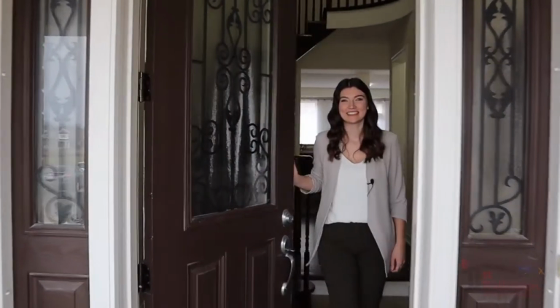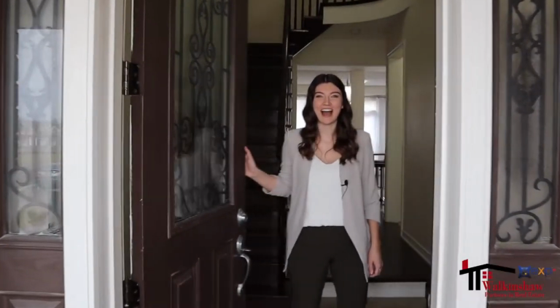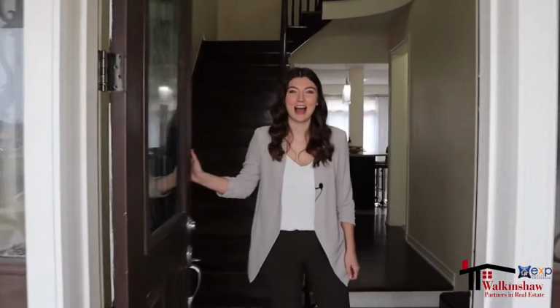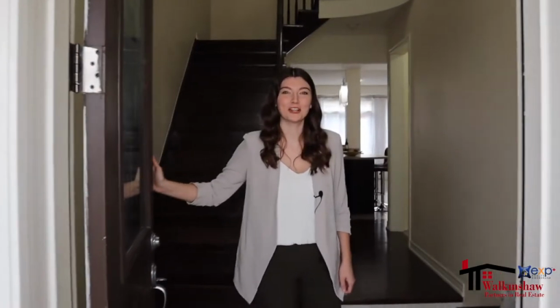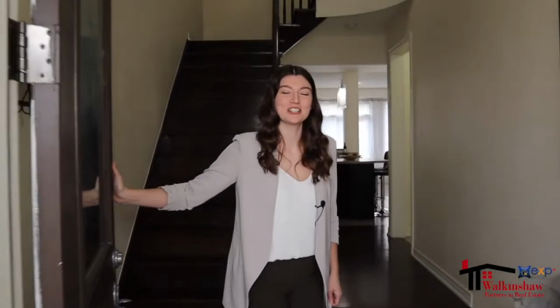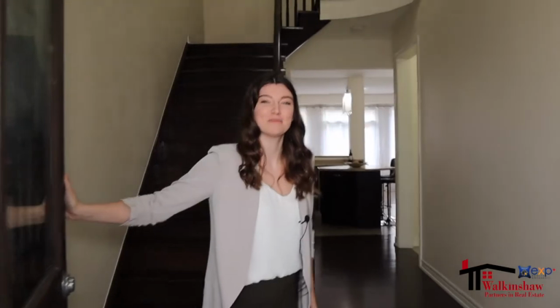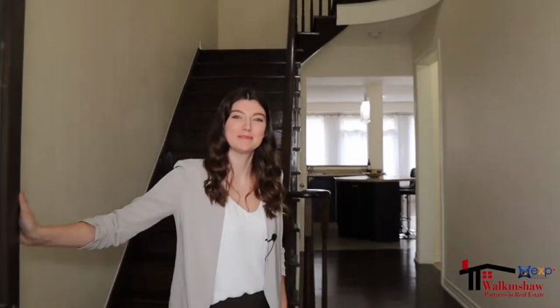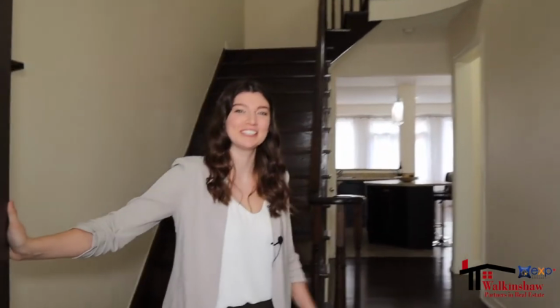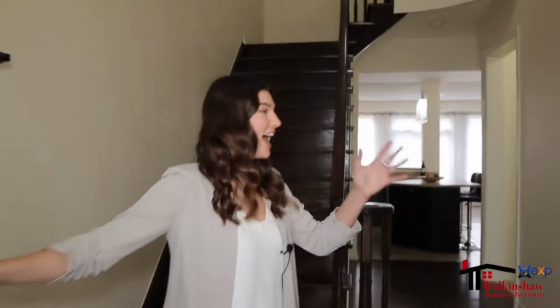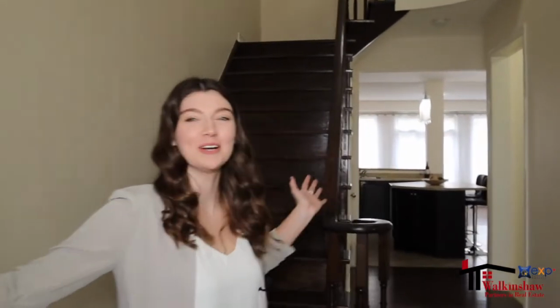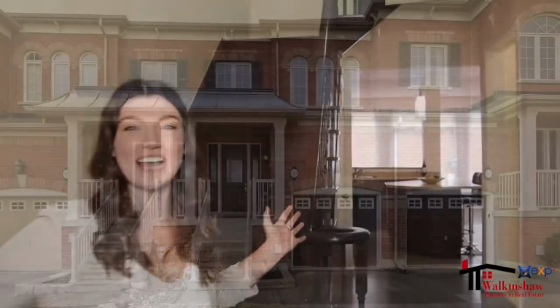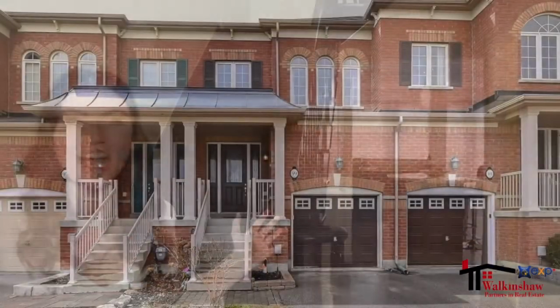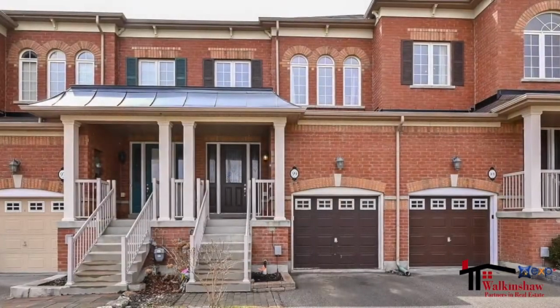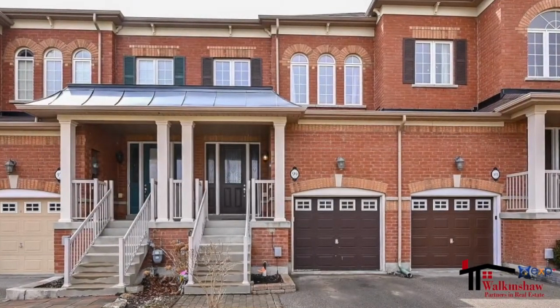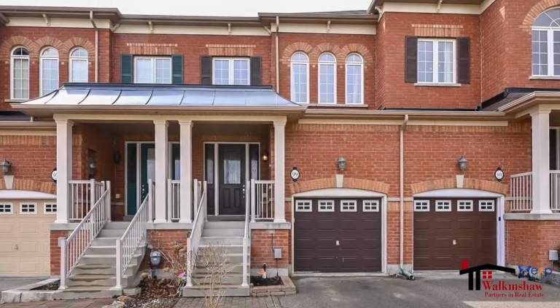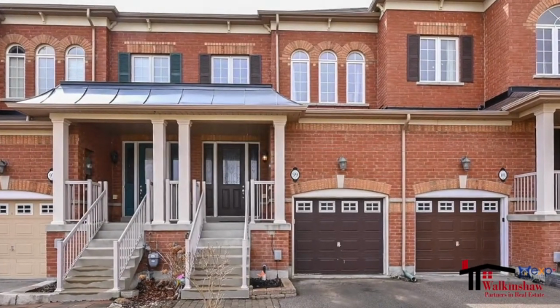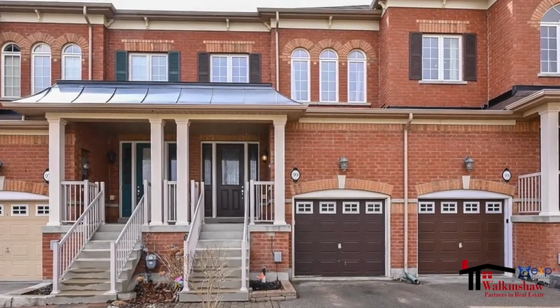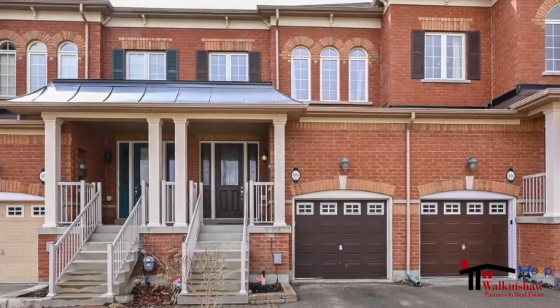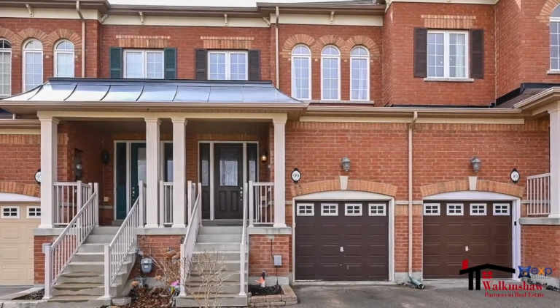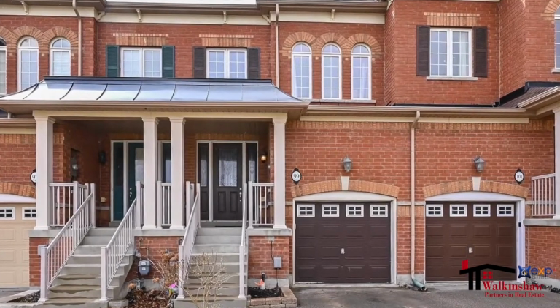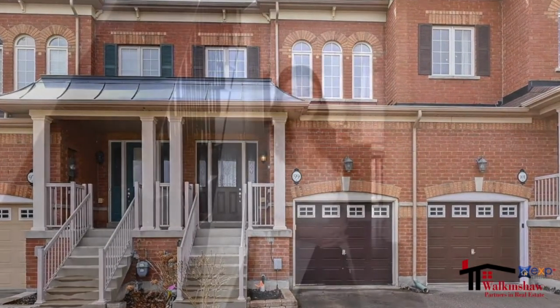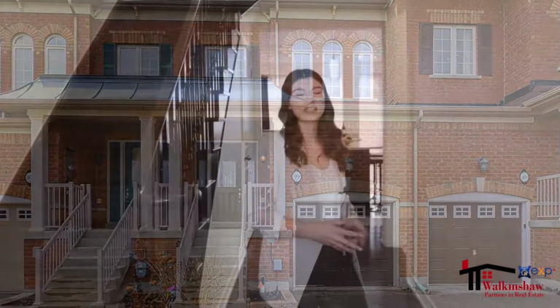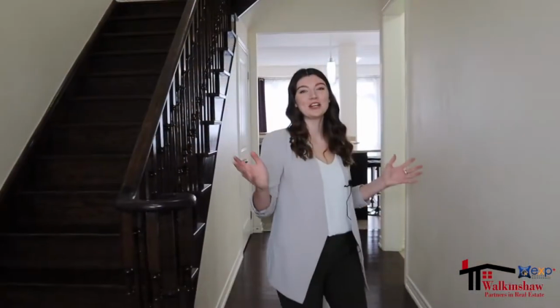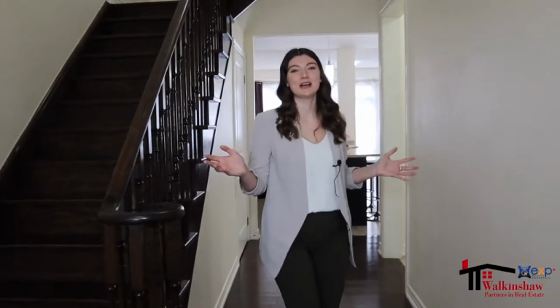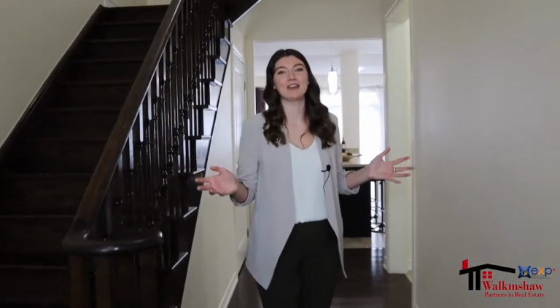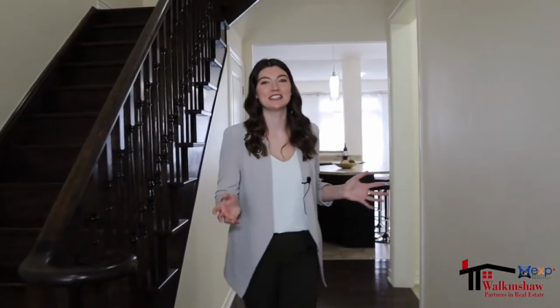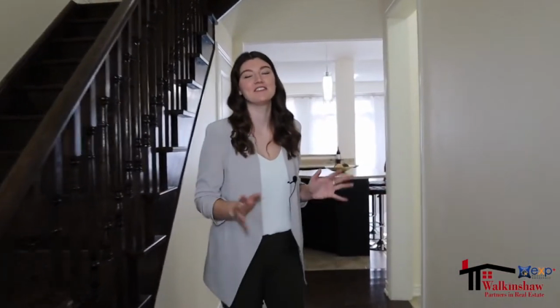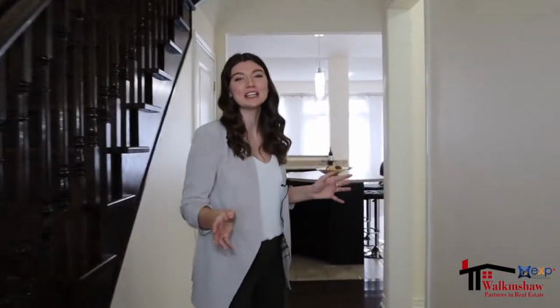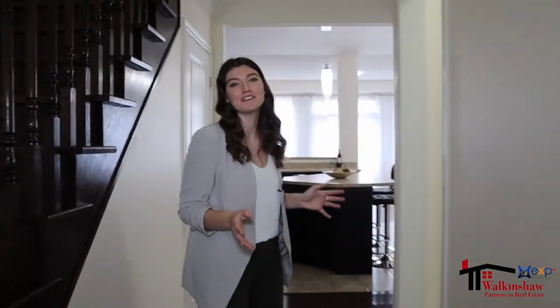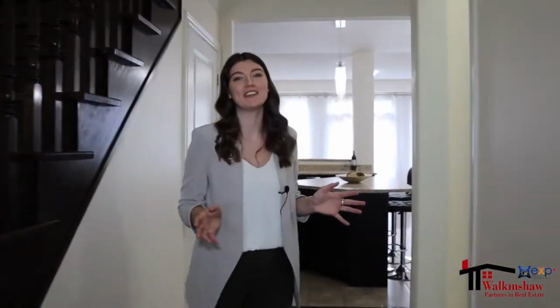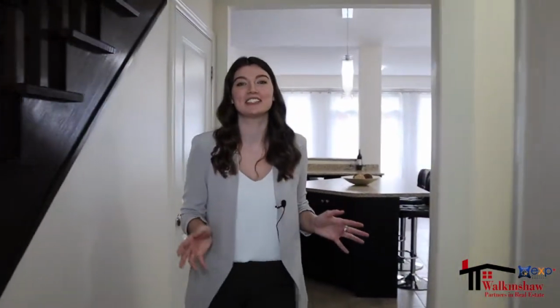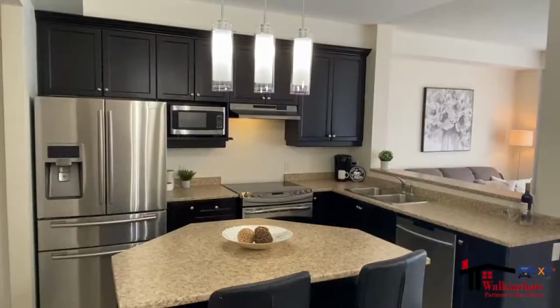Hi, I'm Carly Walkinshaw from EXP Realty and welcome to 99 McCann Crescent in the growing town of Bradford. This open concept townhouse is fabulous for a family that loves to entertain.